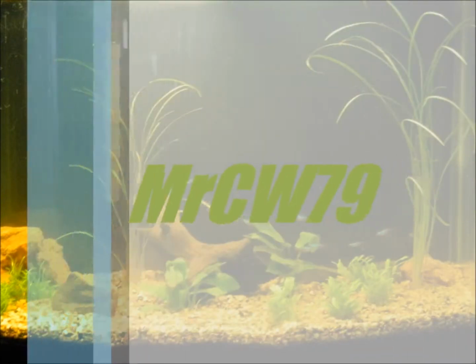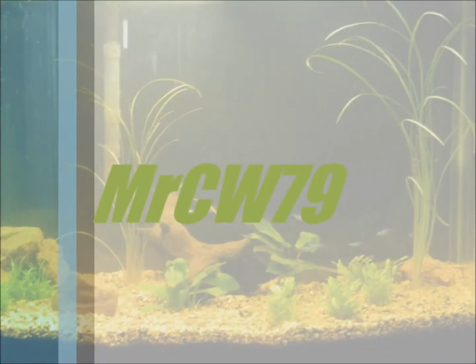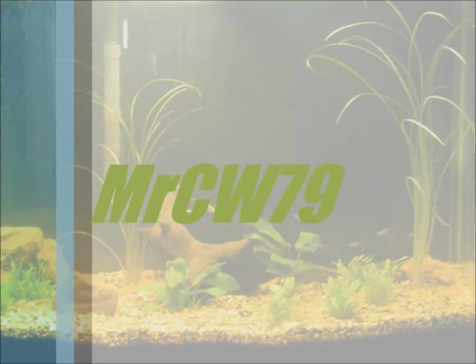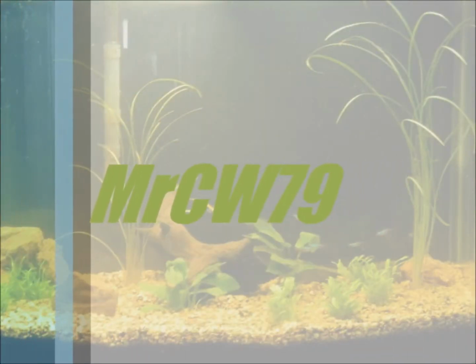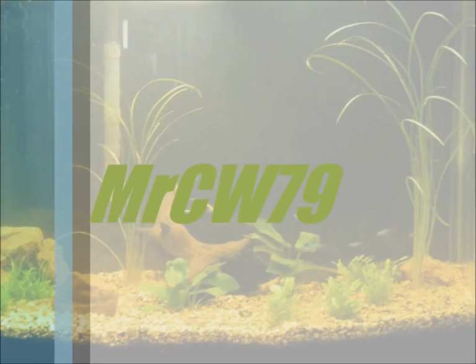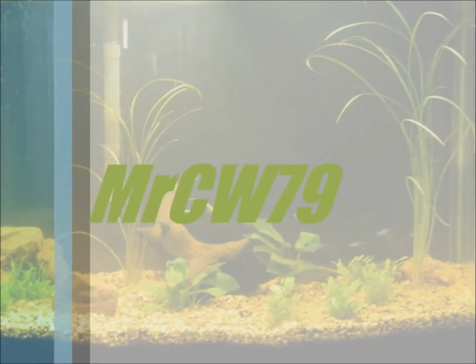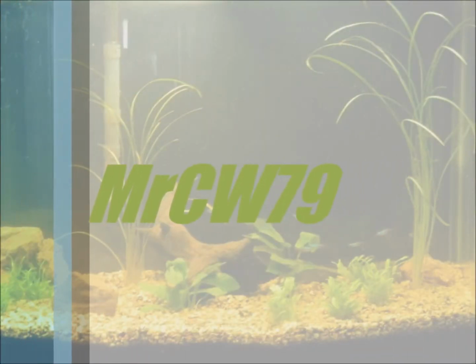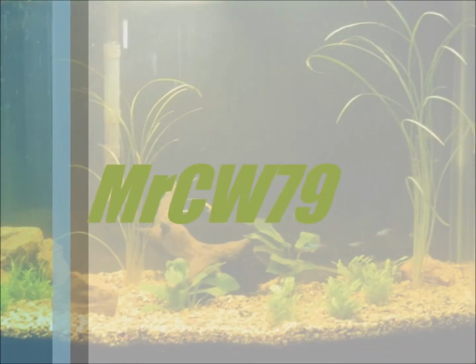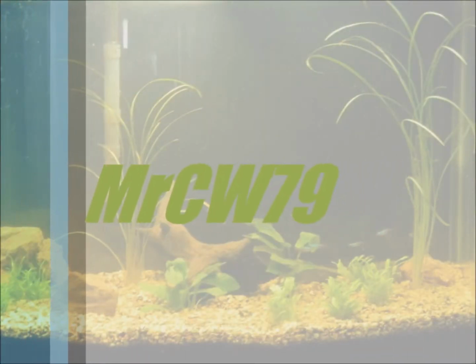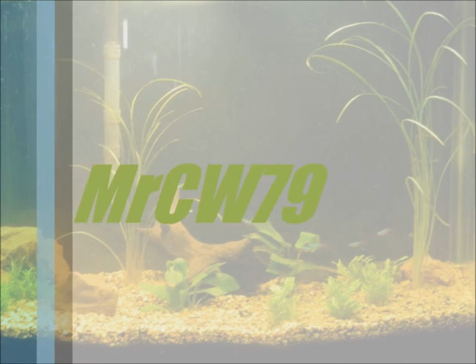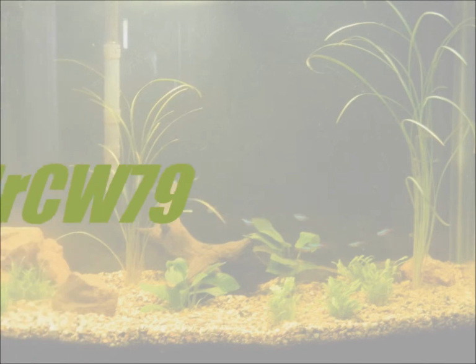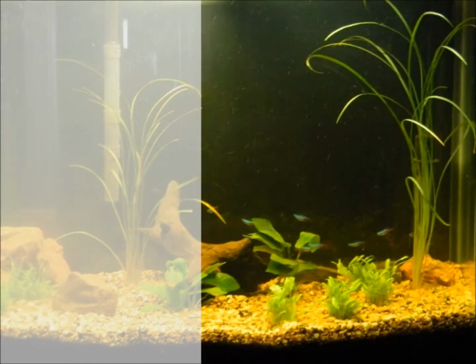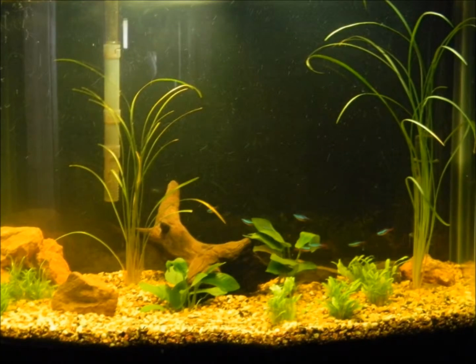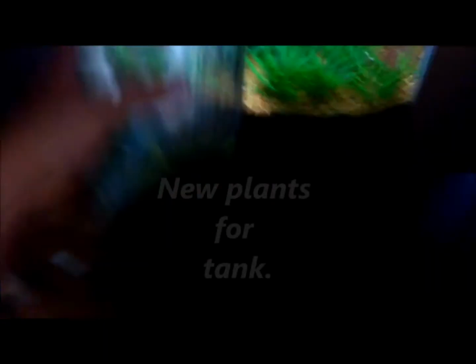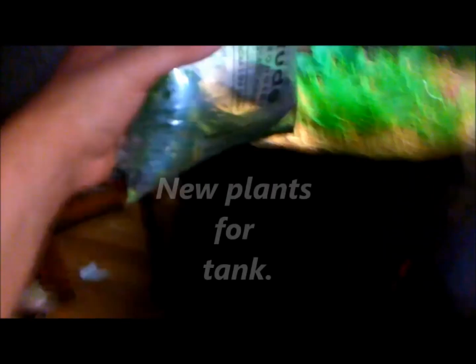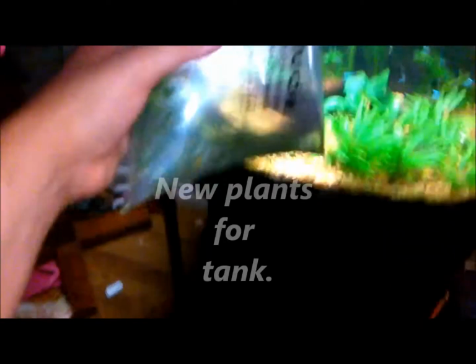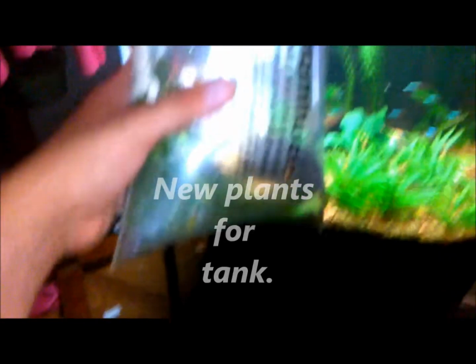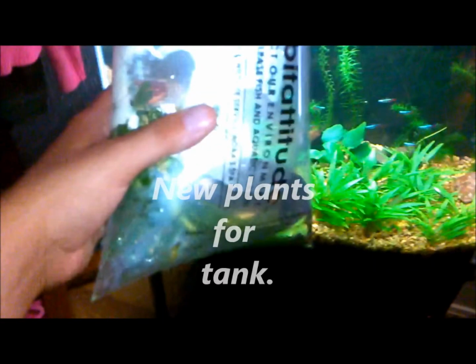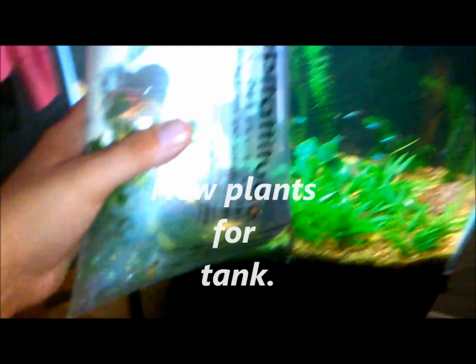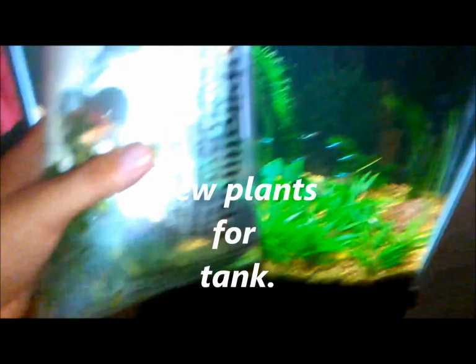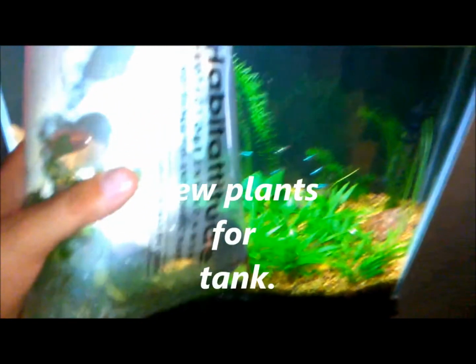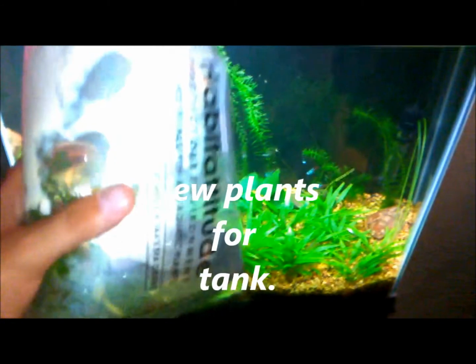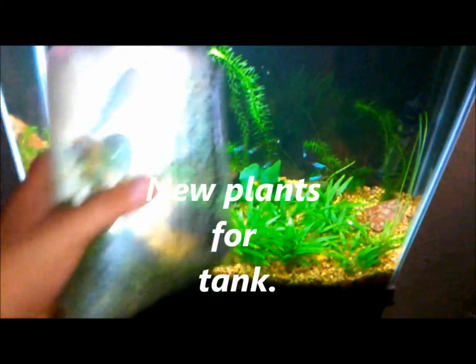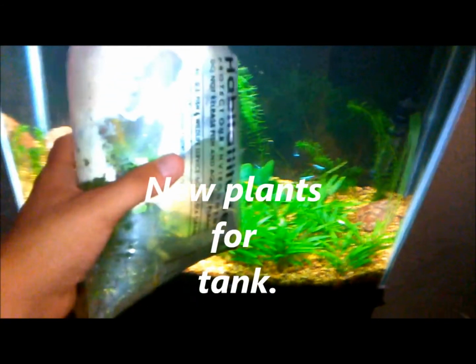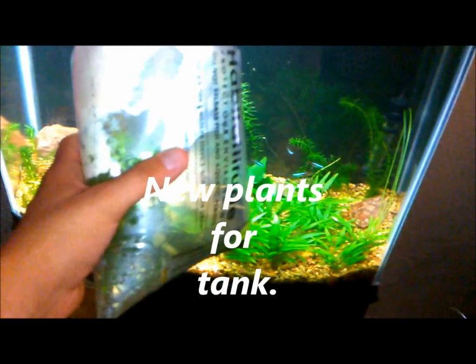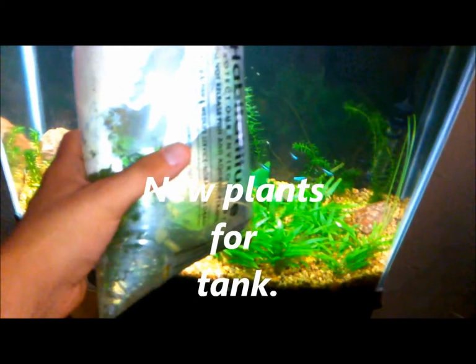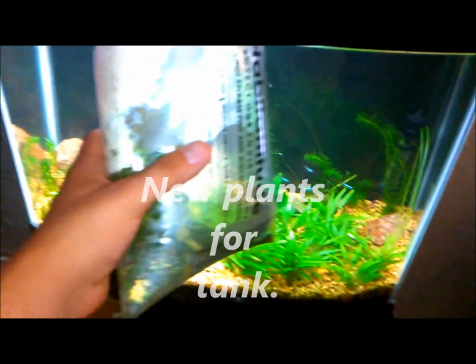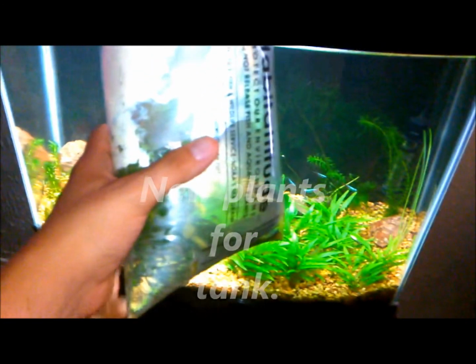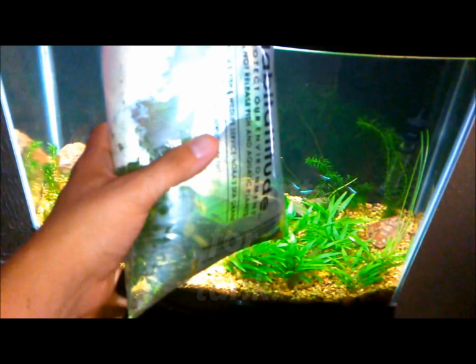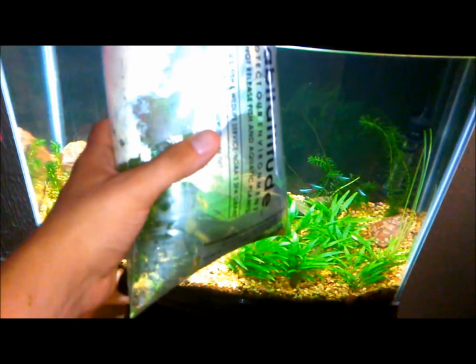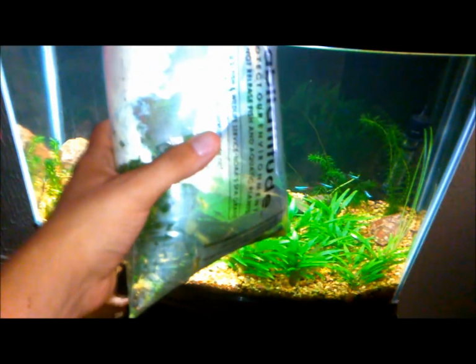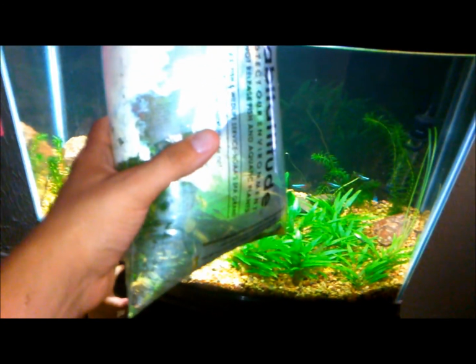Hey, it's Chris here again. Another video — I just came back from the fish store. I got some moneywort and got a really good deal on them, so I decided to pick them up.